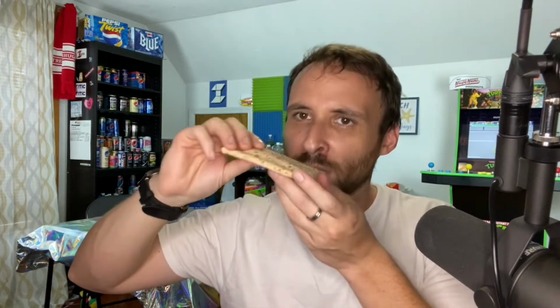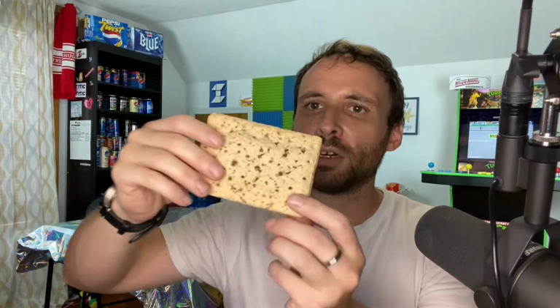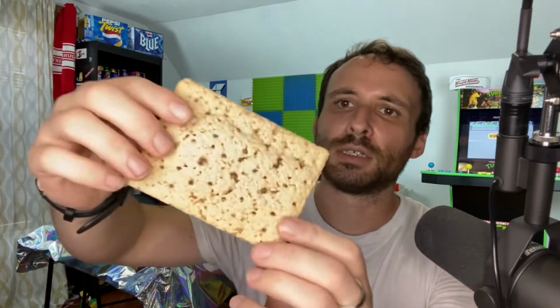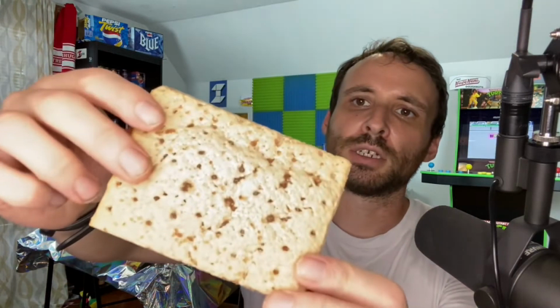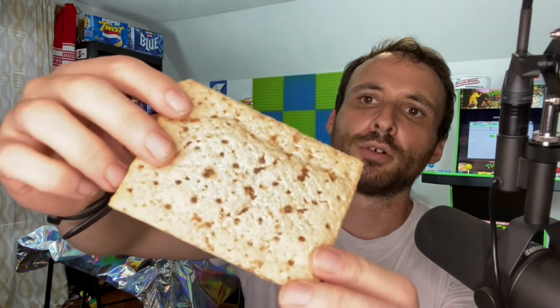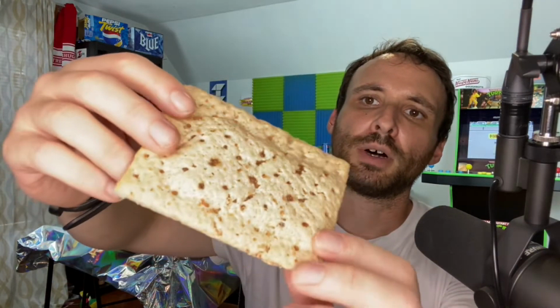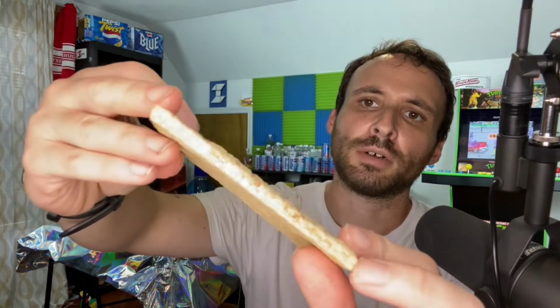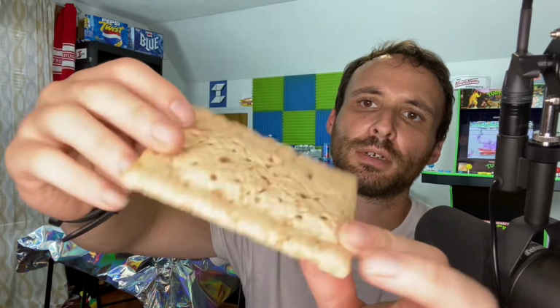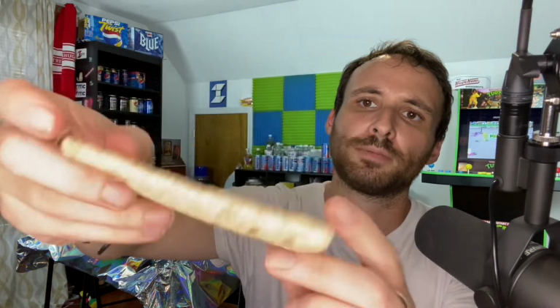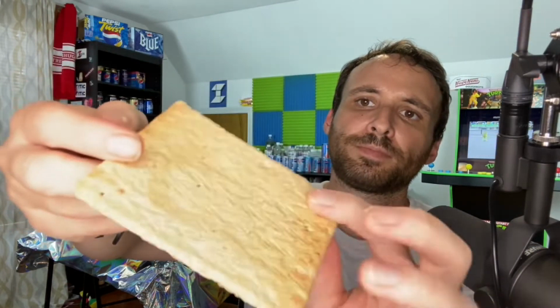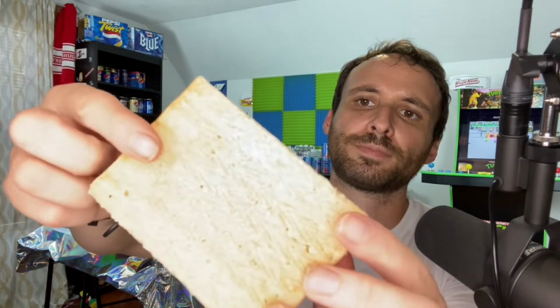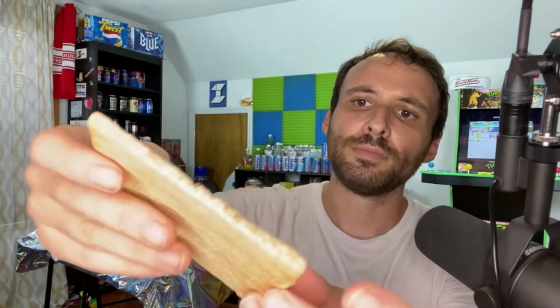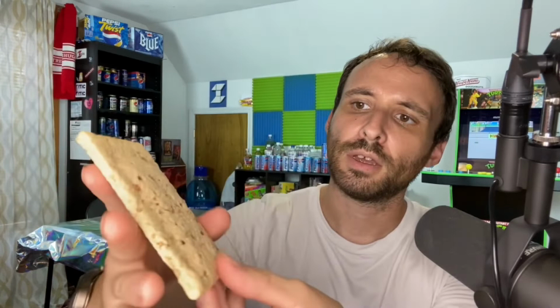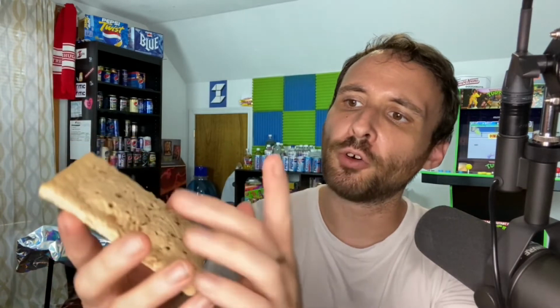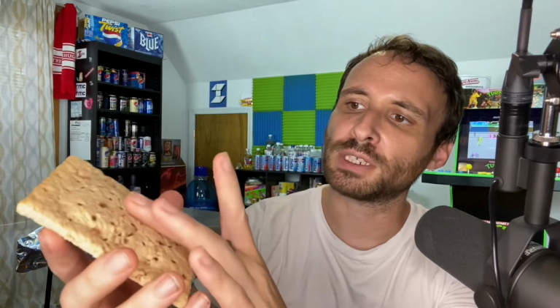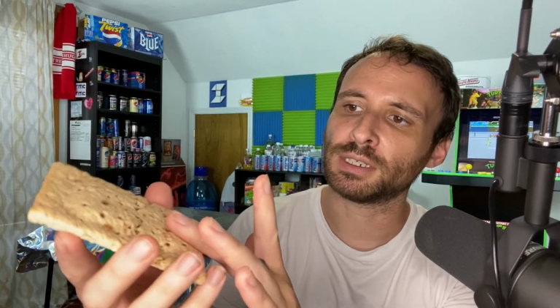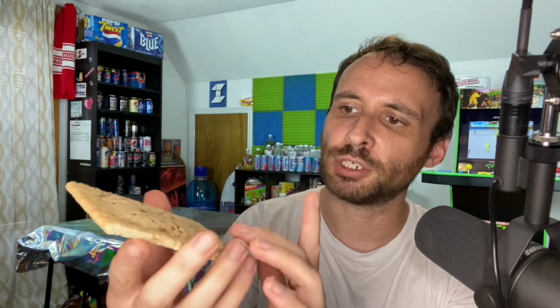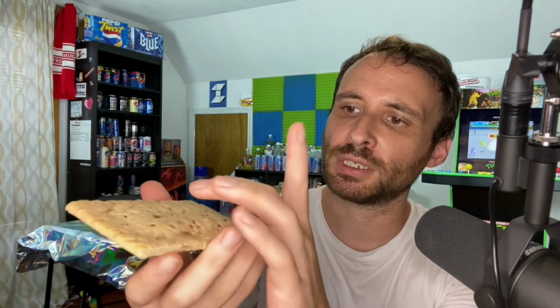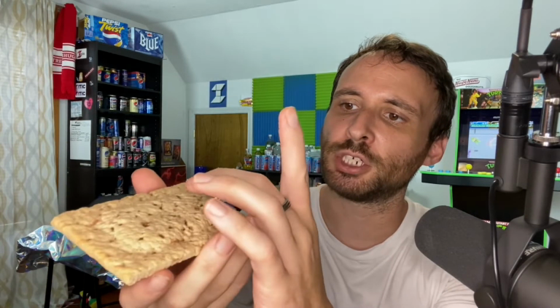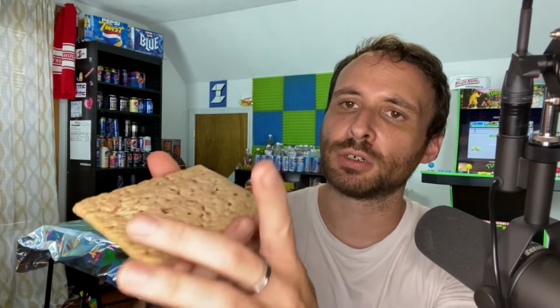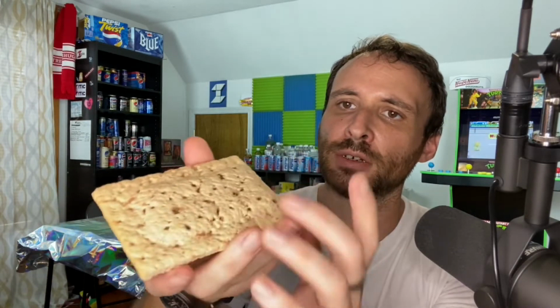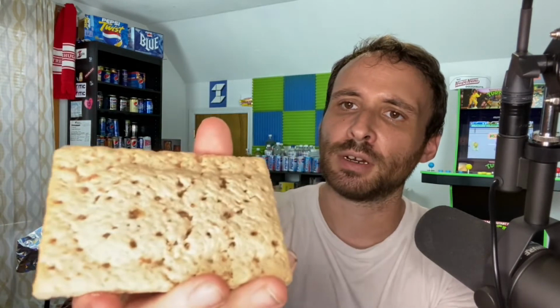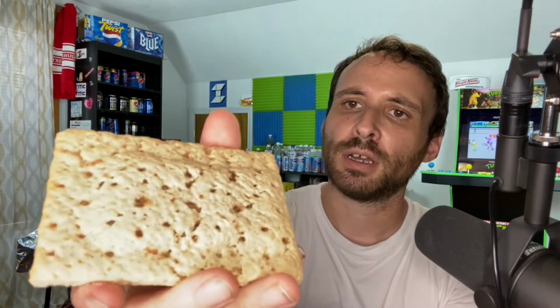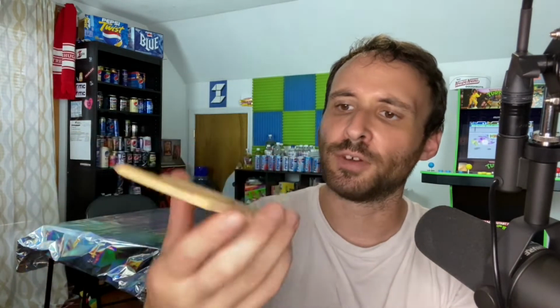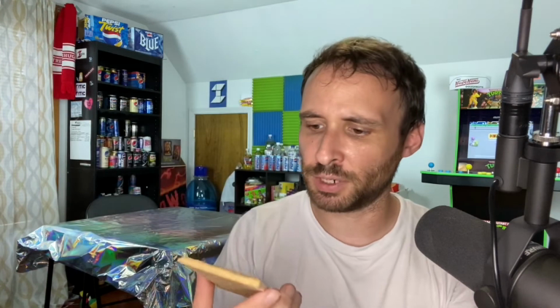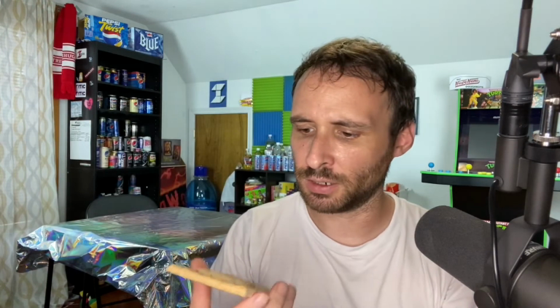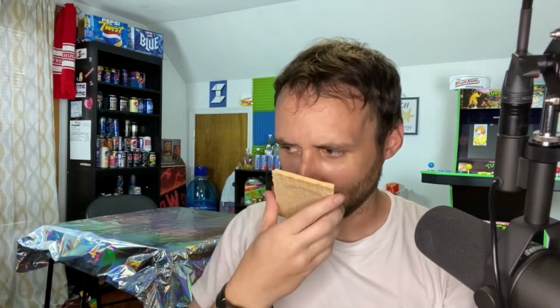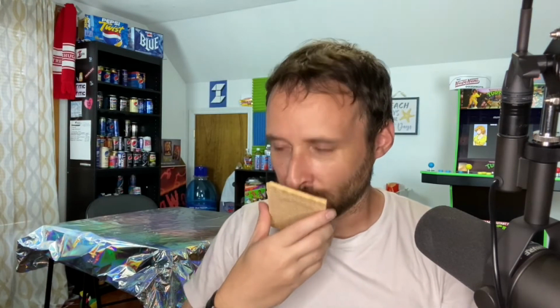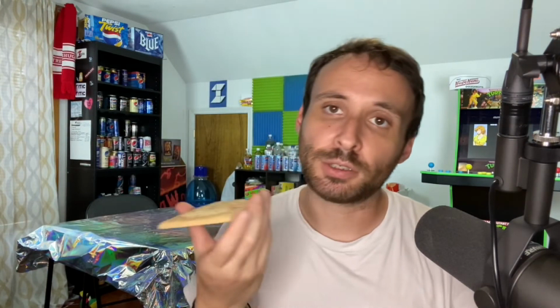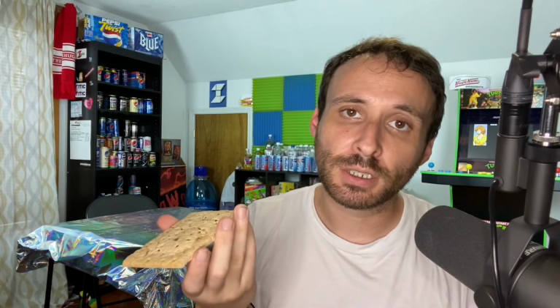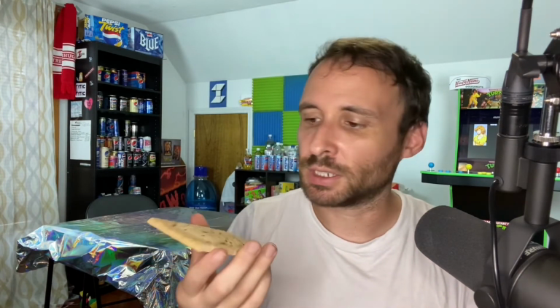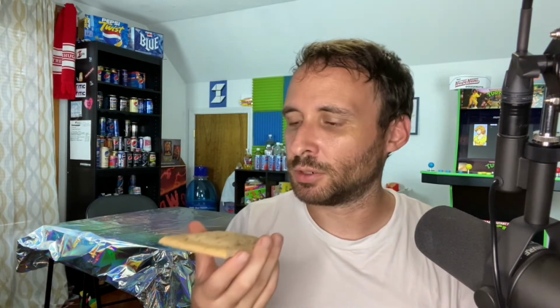Here is the snickerdoodle Pop-Tart. No frosting on top, just cinnamon sugar here and there — very sparing. Smells pretty good, smells like a cinnamon roll.